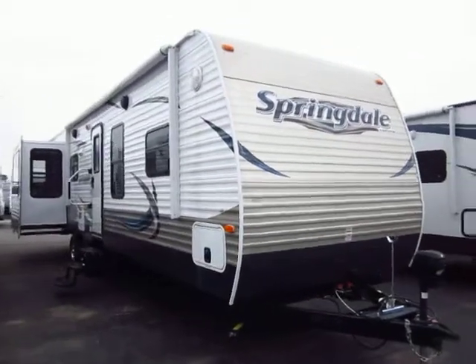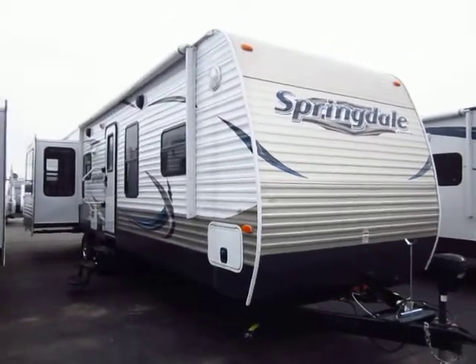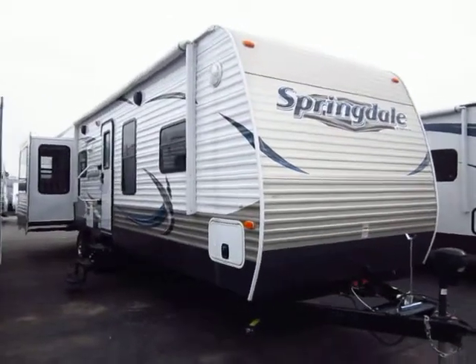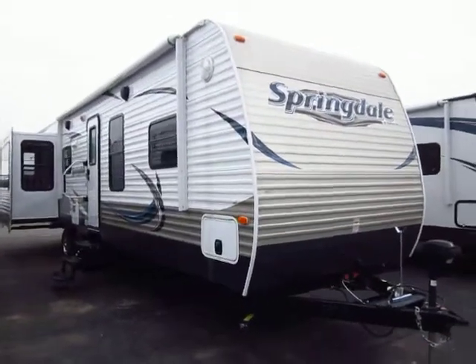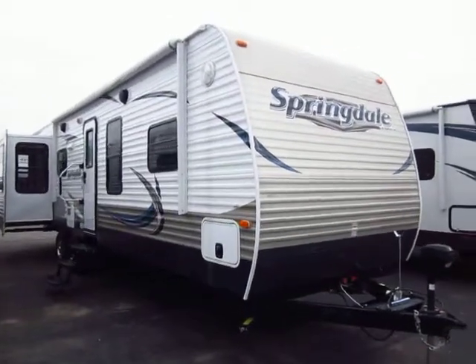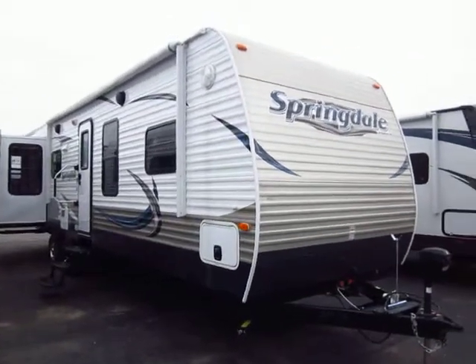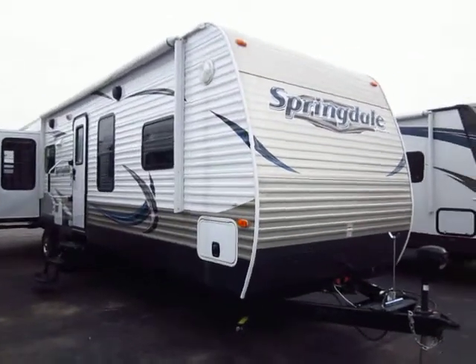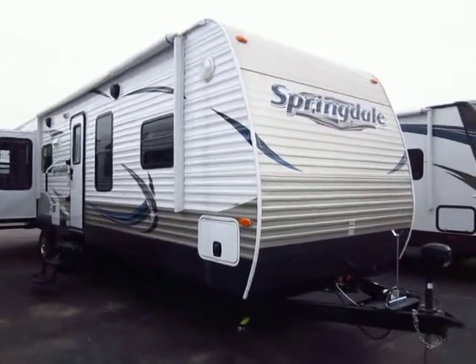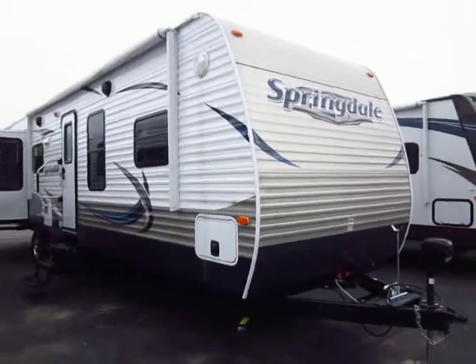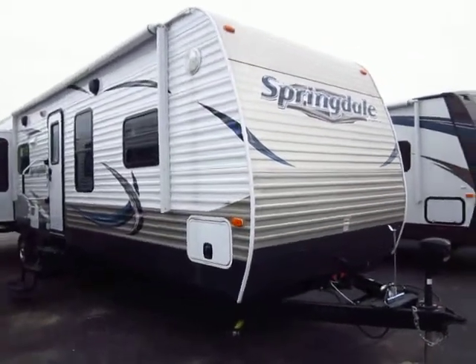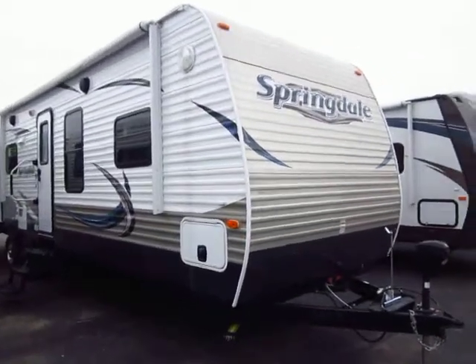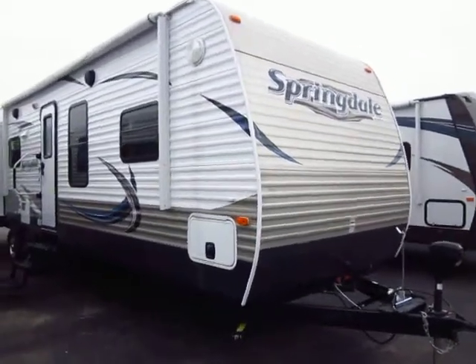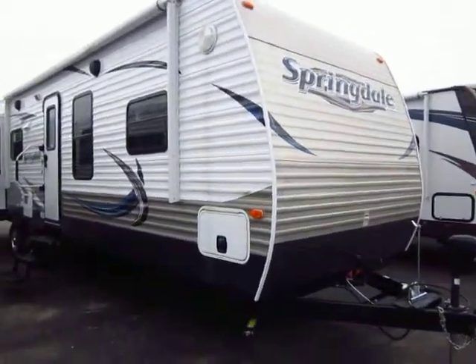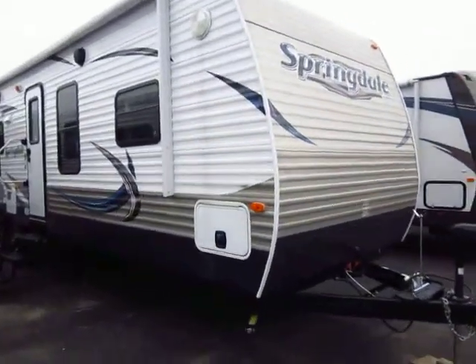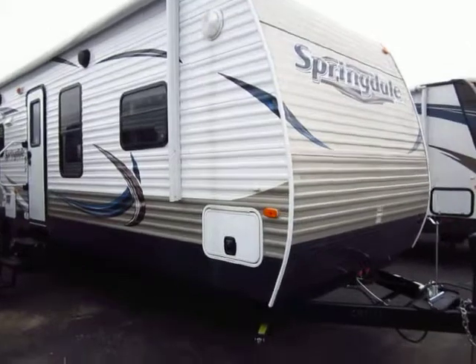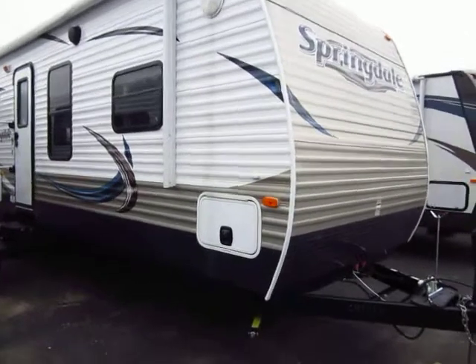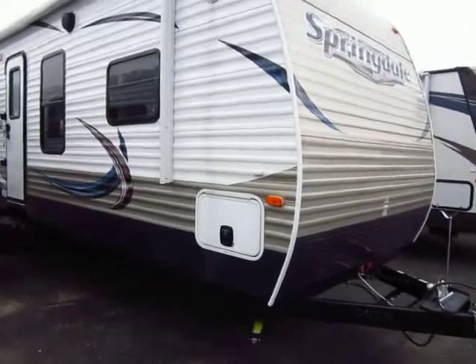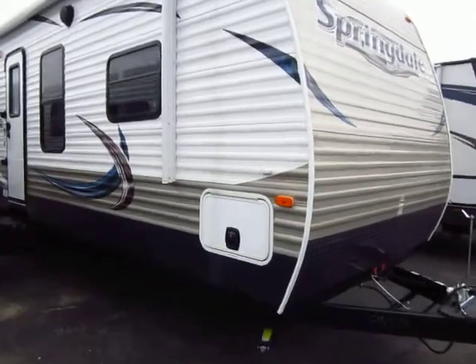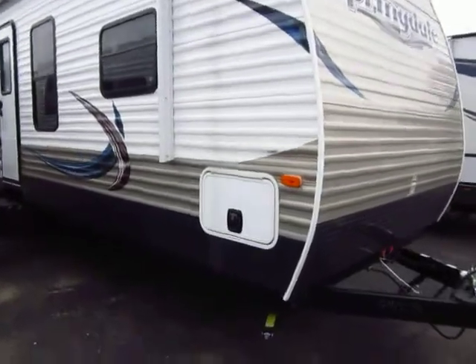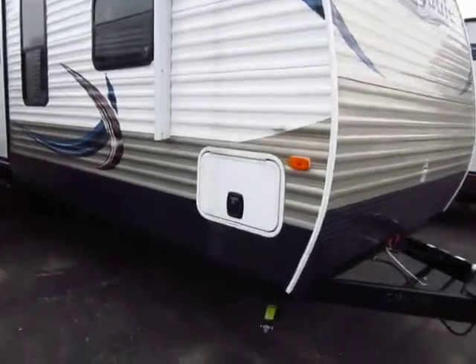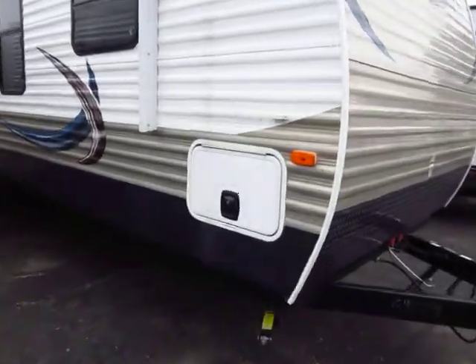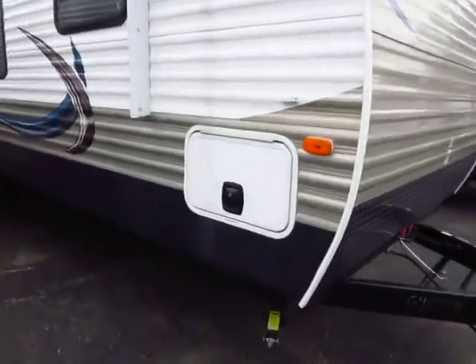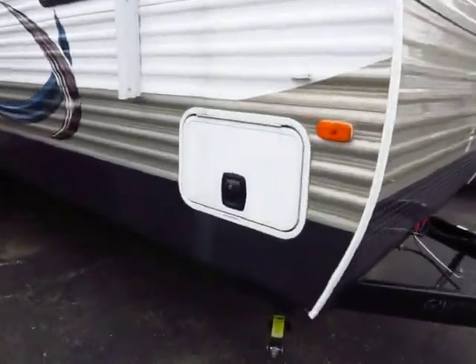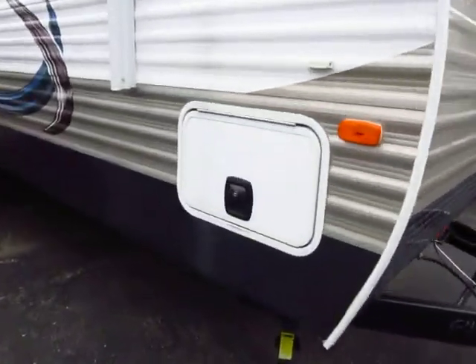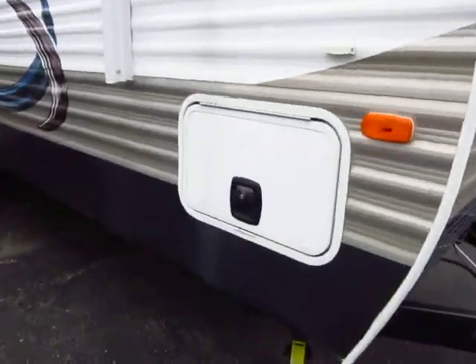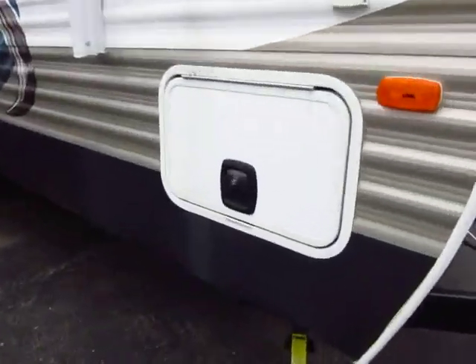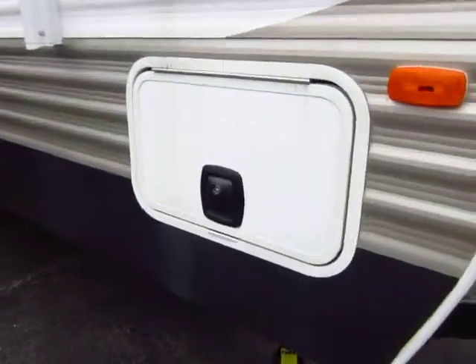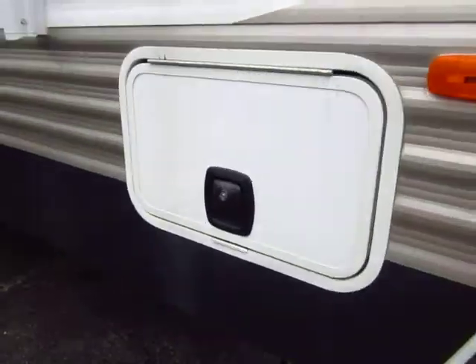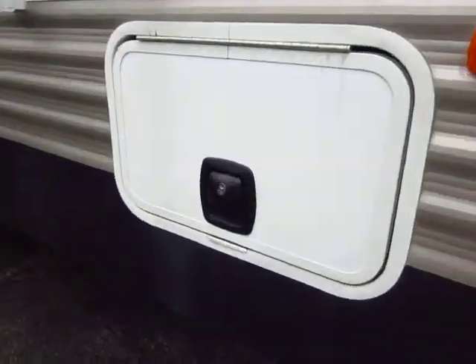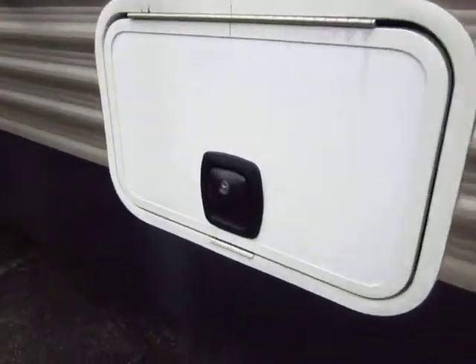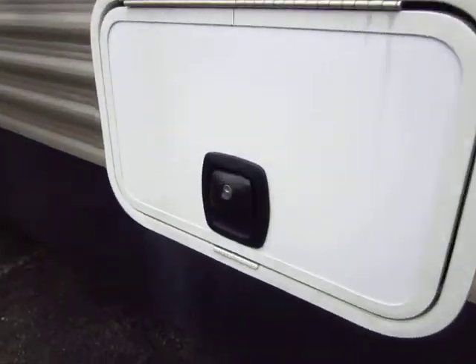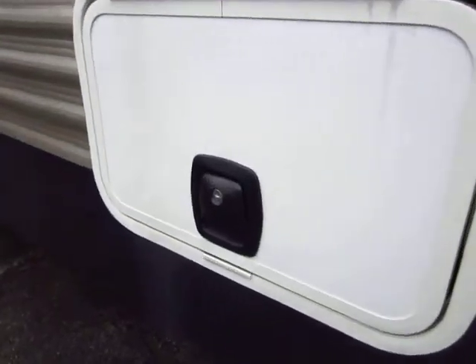The Adventure Package included things like the power awning, the power tongue jack, and slam-latch pass-through baggage doors.